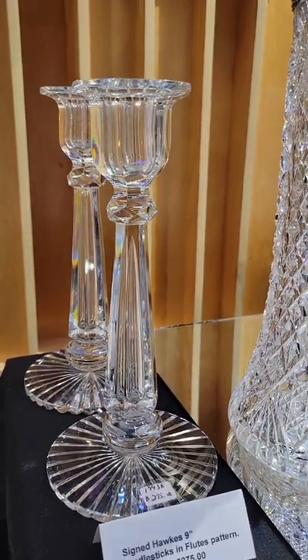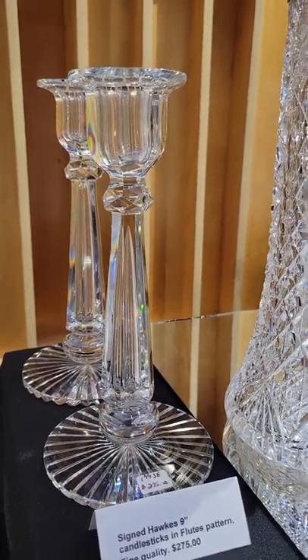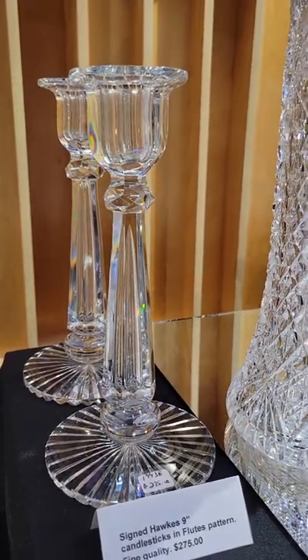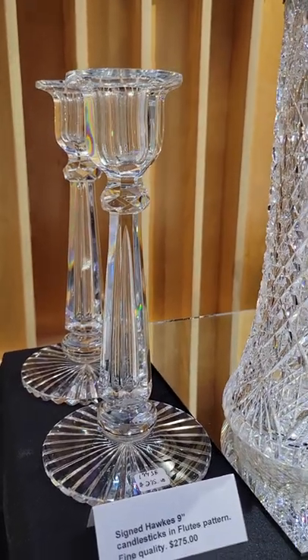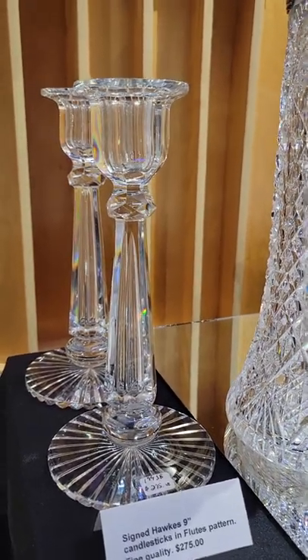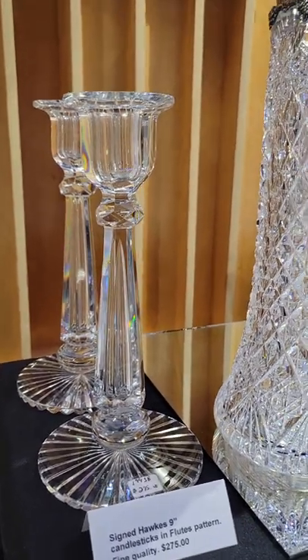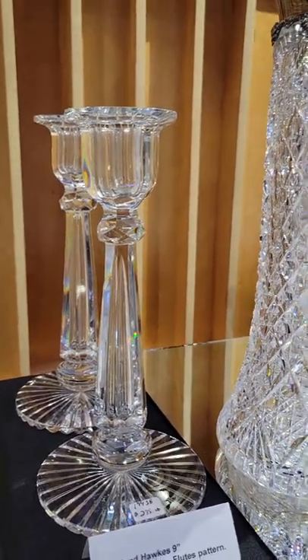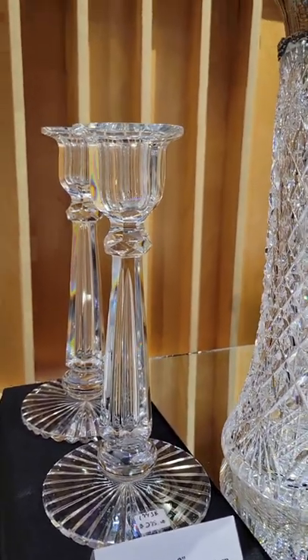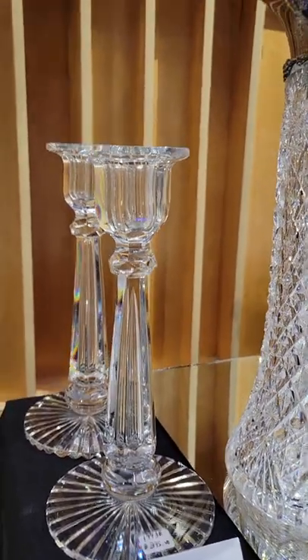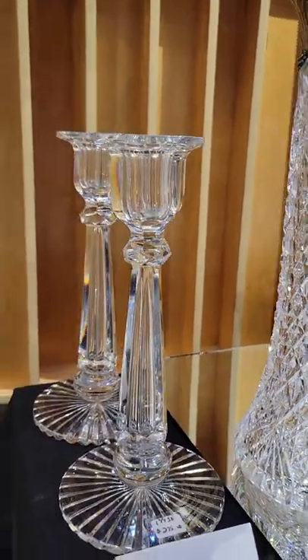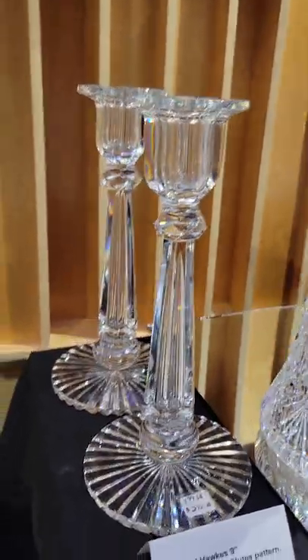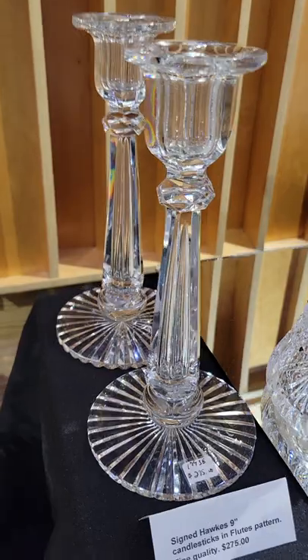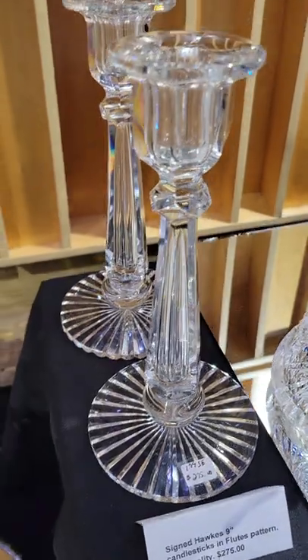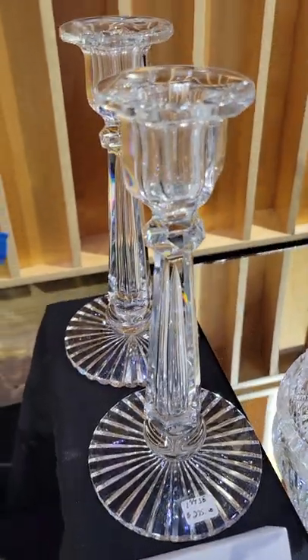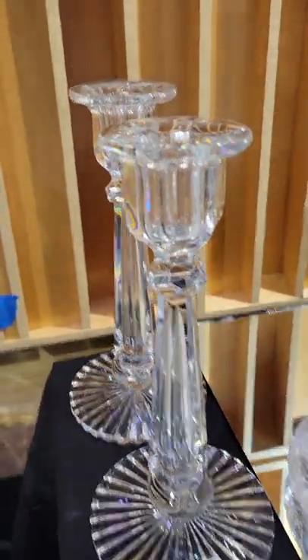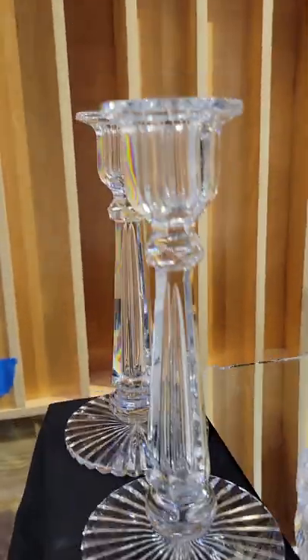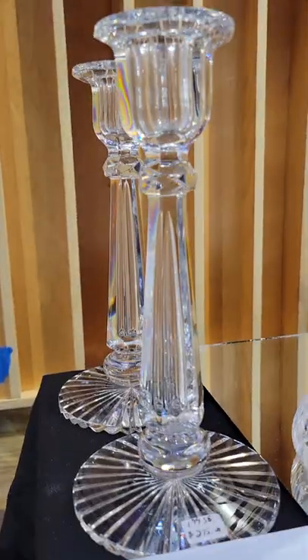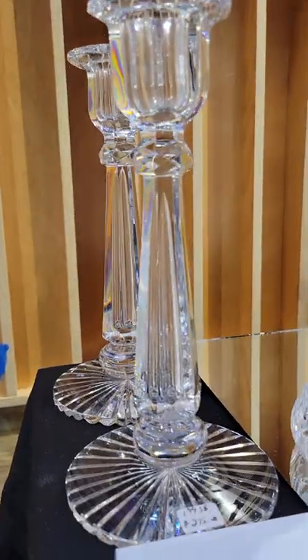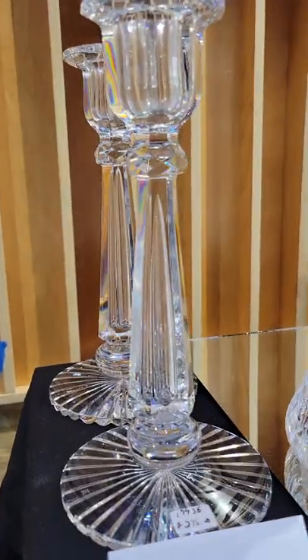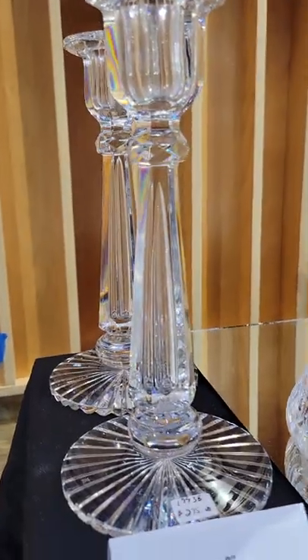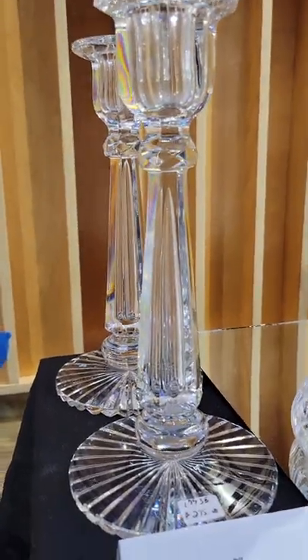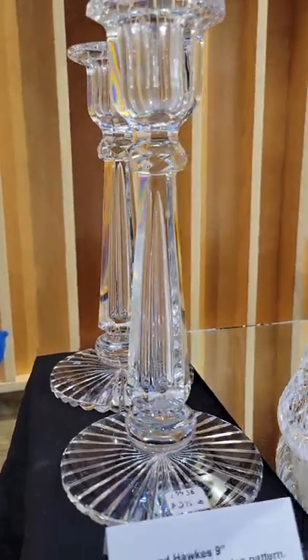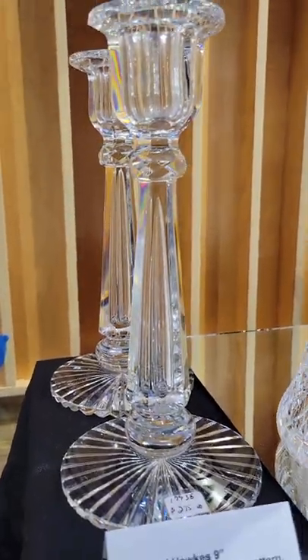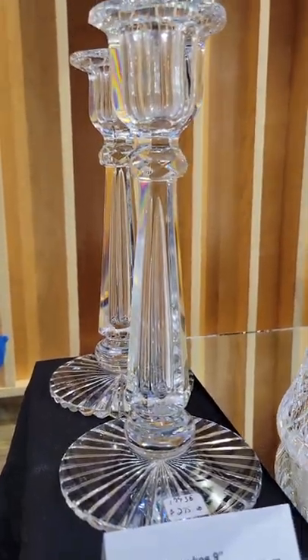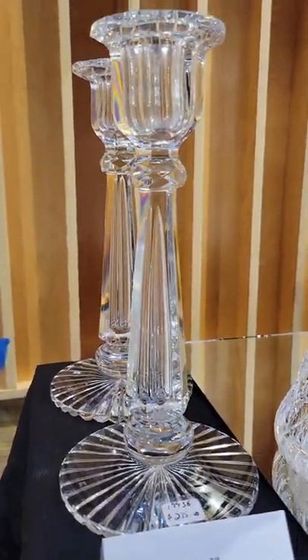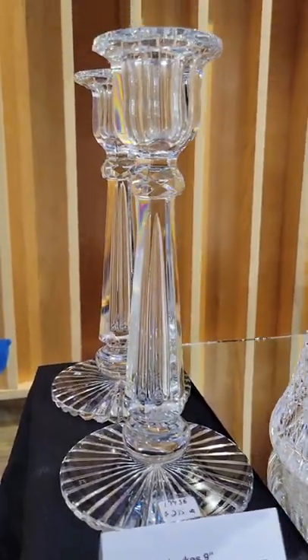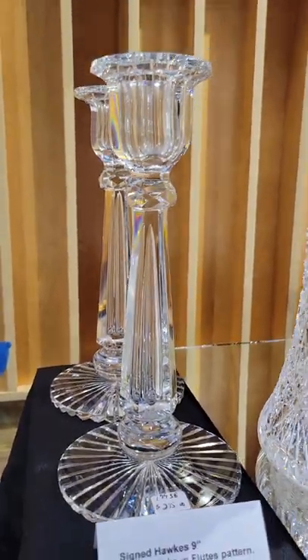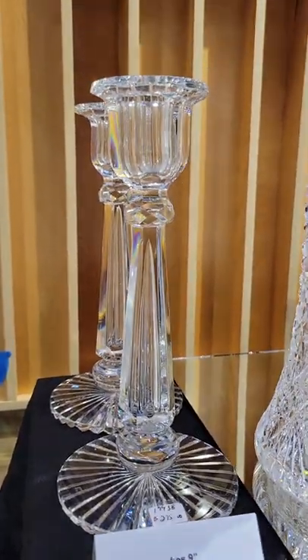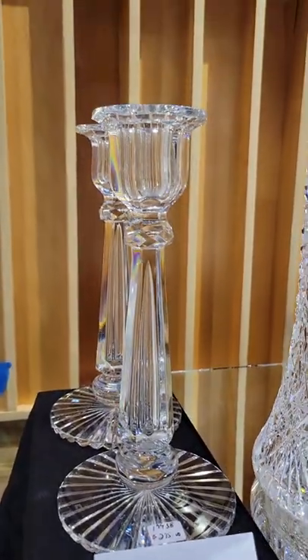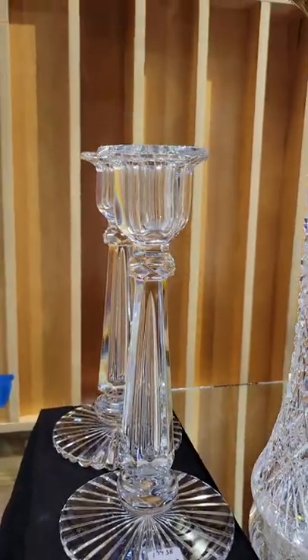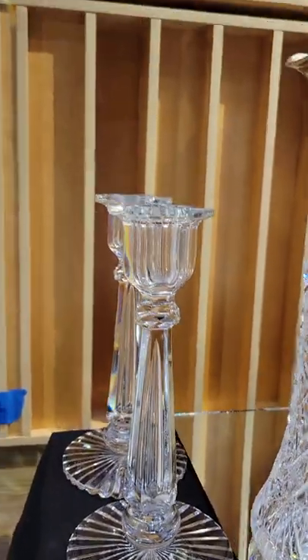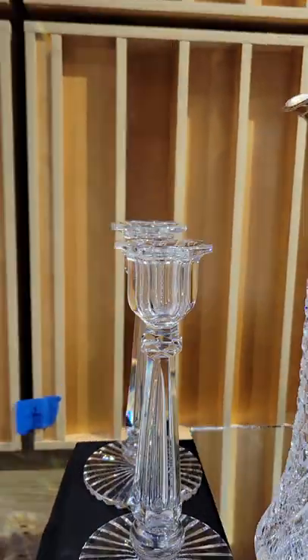A pair of candlesticks cut in flute with stars that run off the edge on the base. They are nine inches tall, signed, clear blanks, and it is $275.